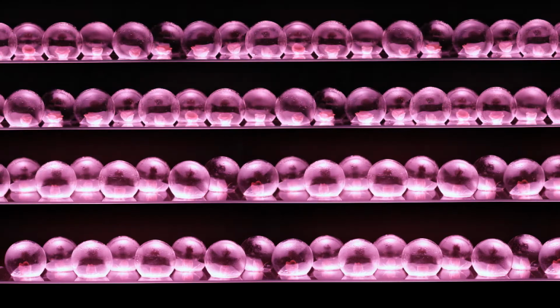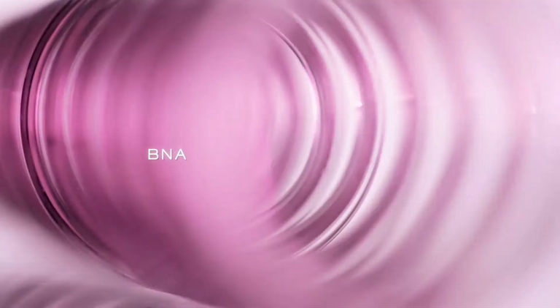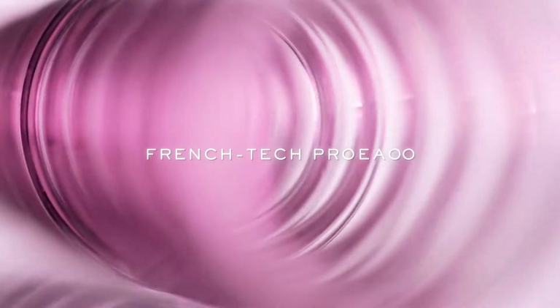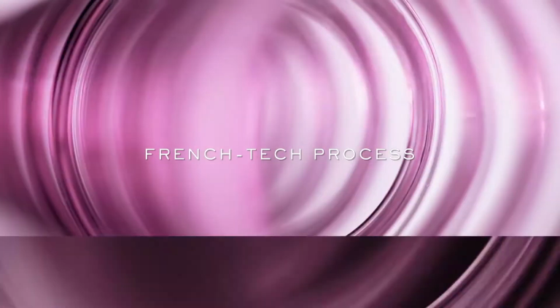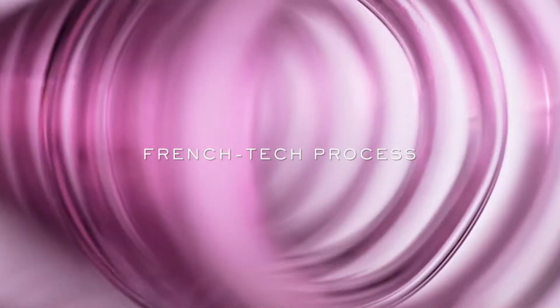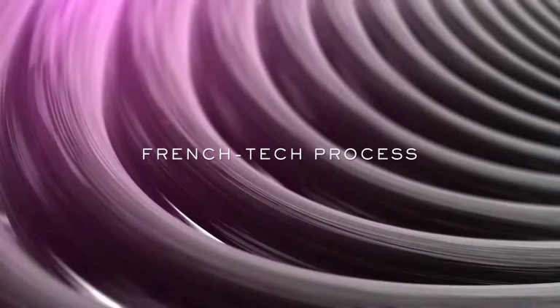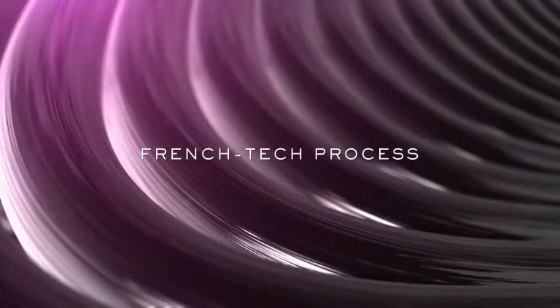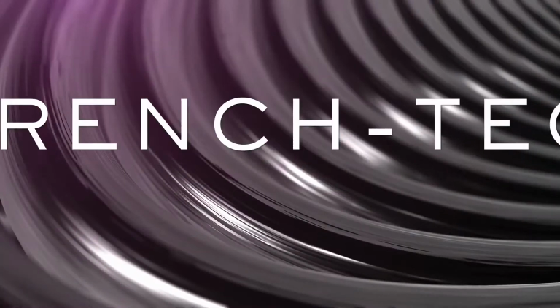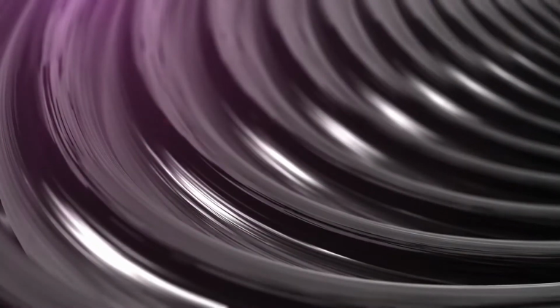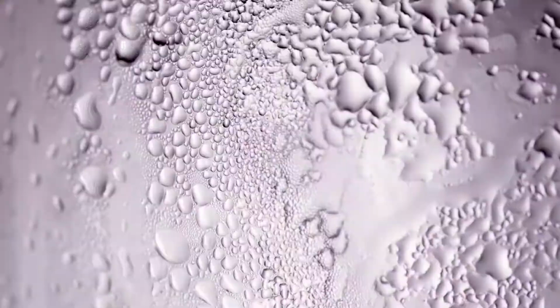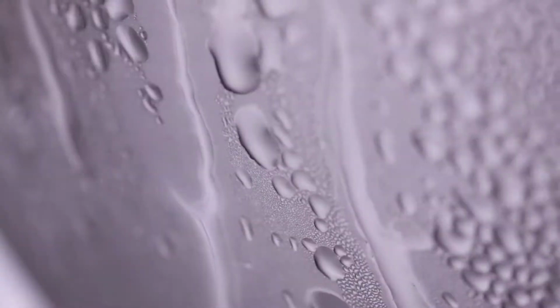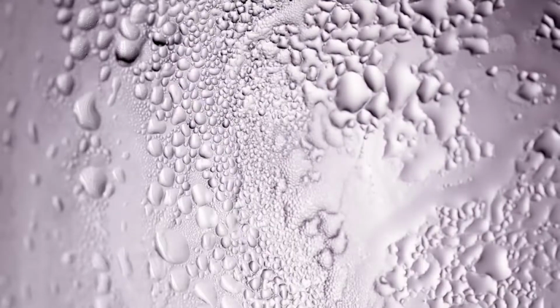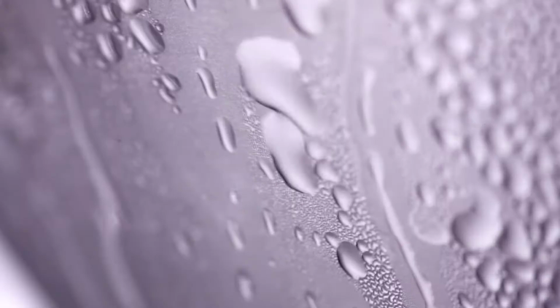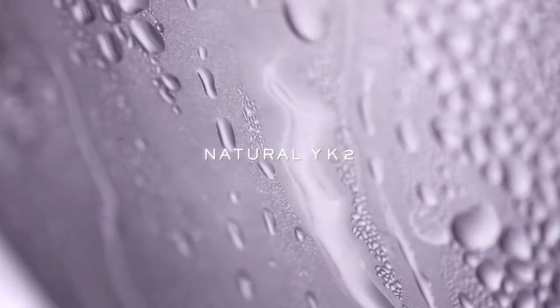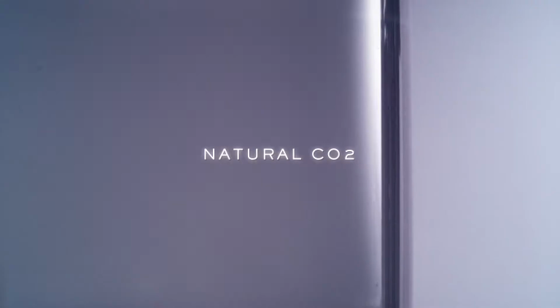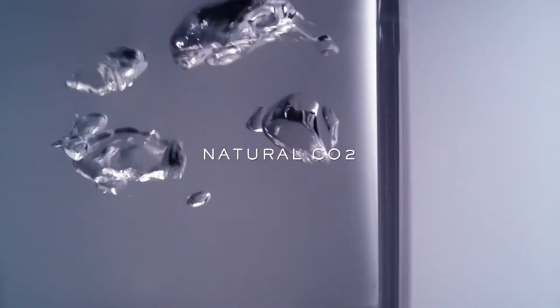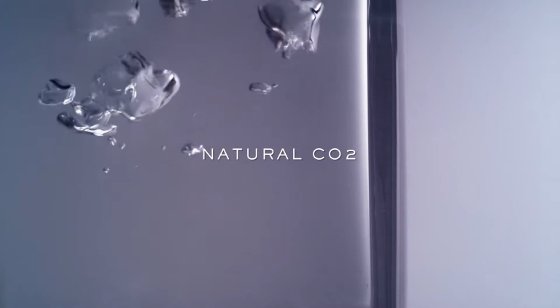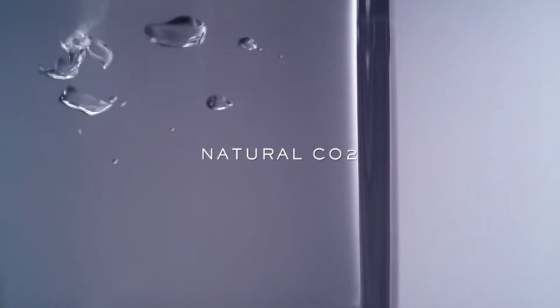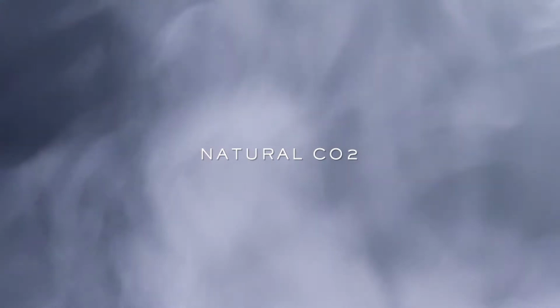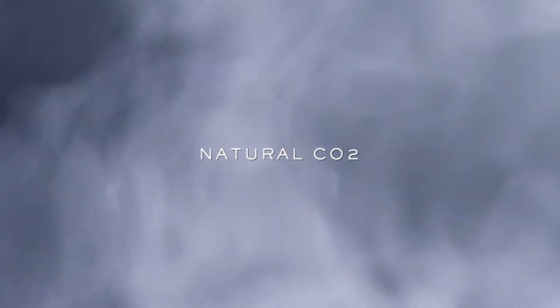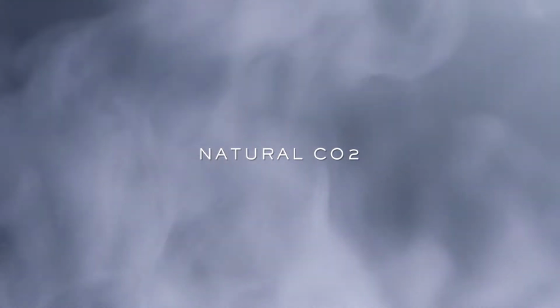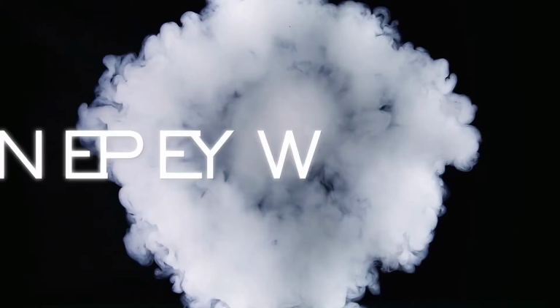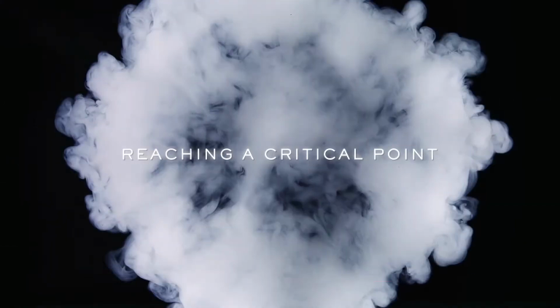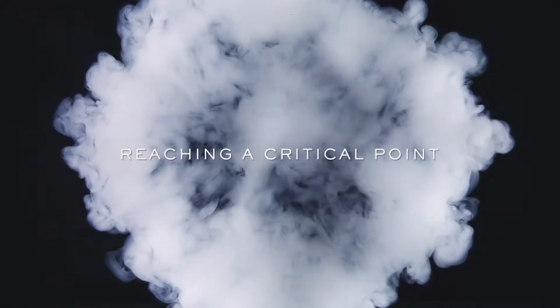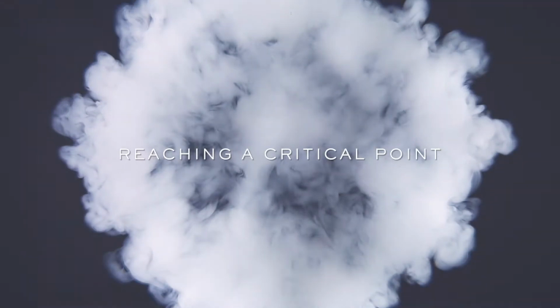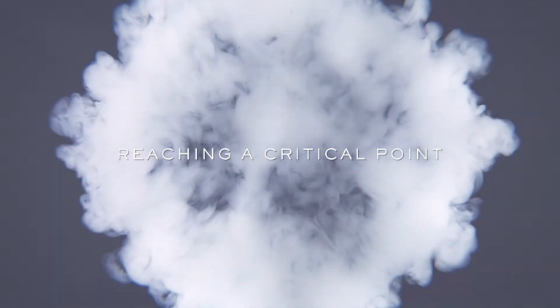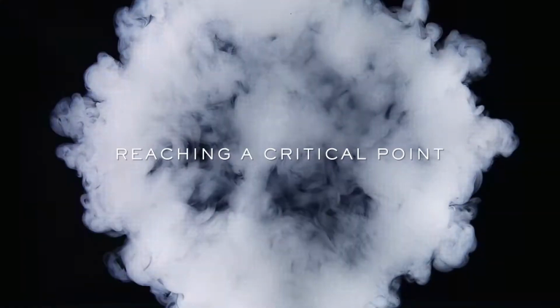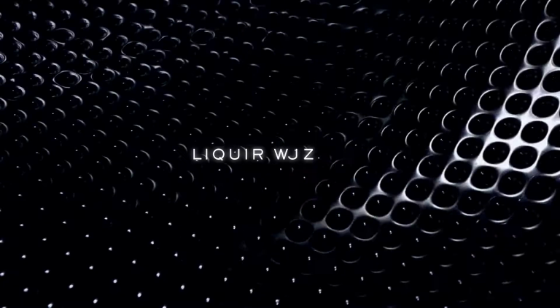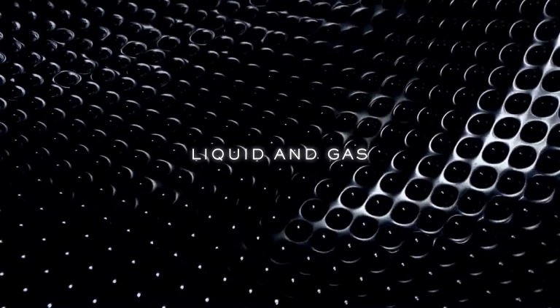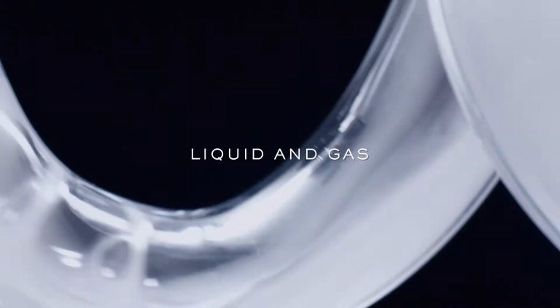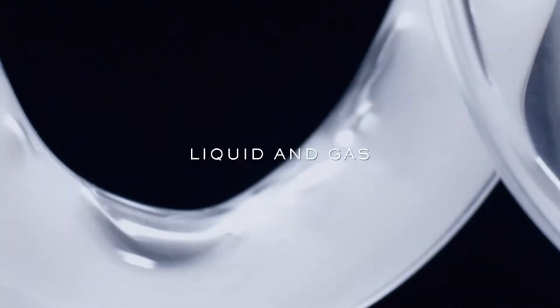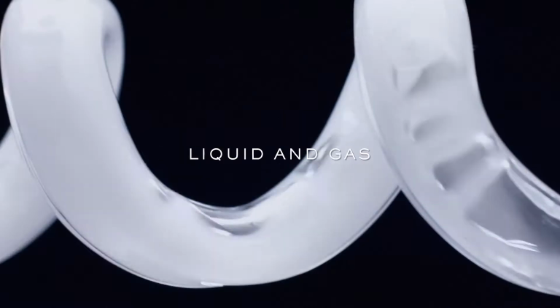Unlocked by our latest French tech process, natural CO2 is compressed and chilled, reaching a critical point — simultaneously liquid and gas.